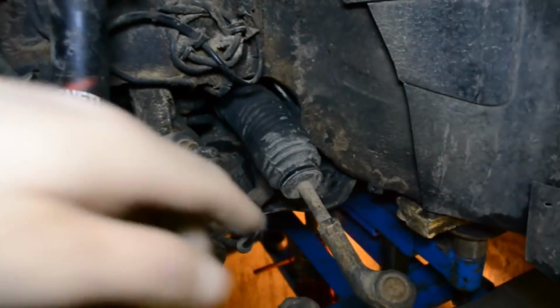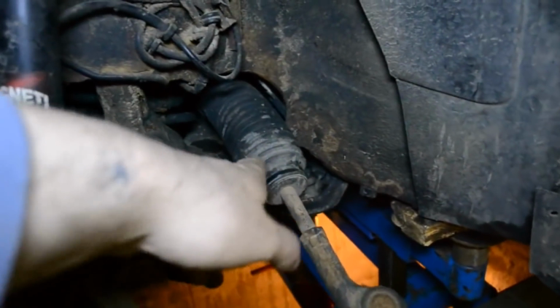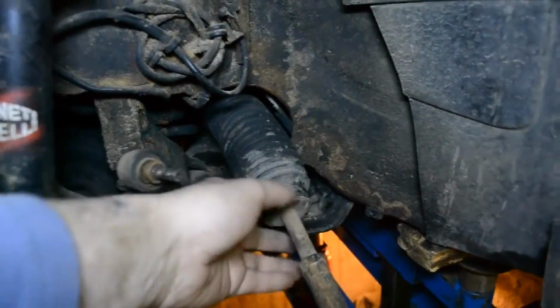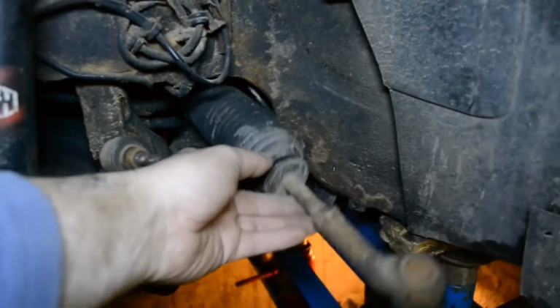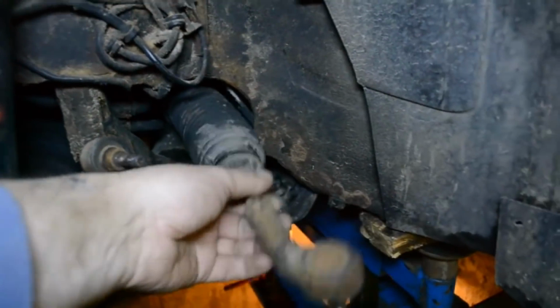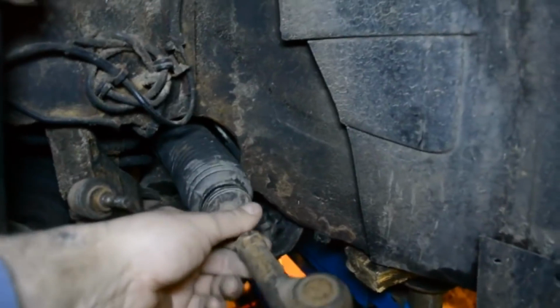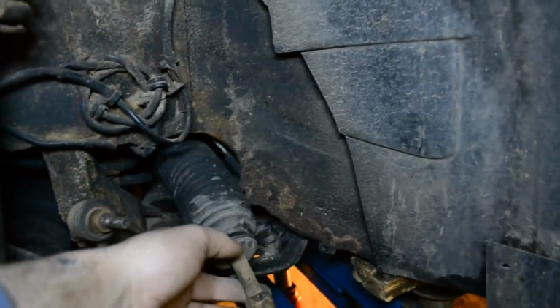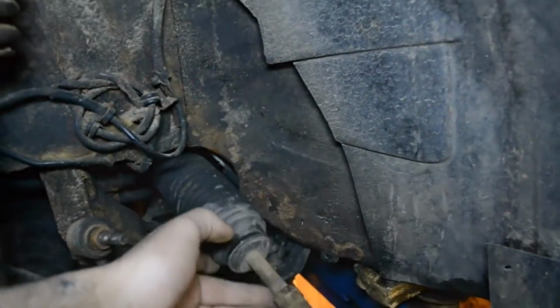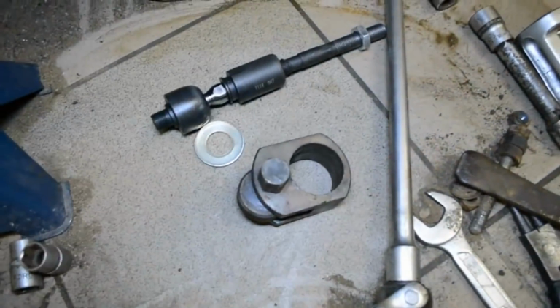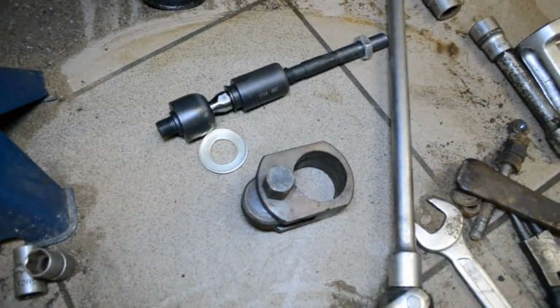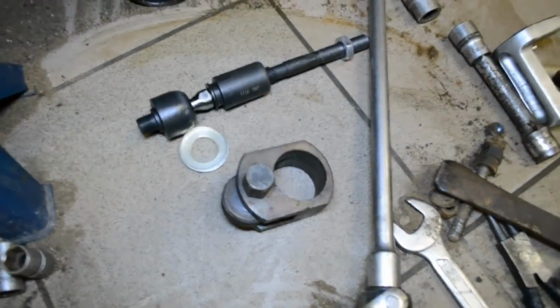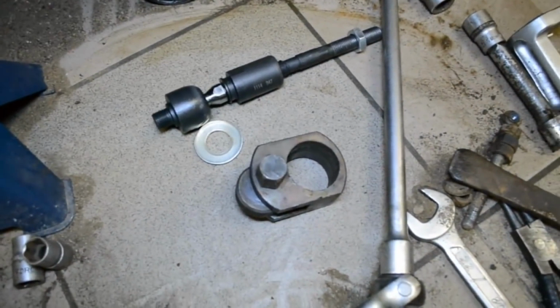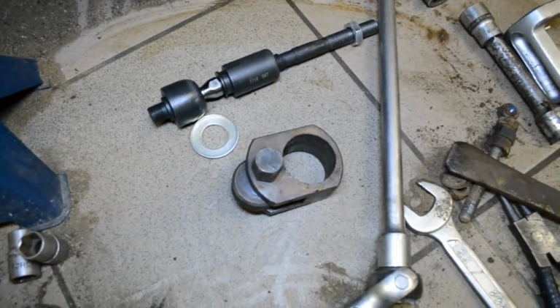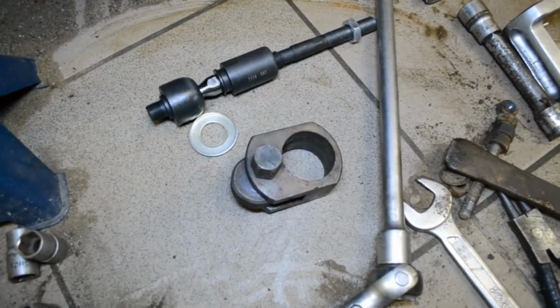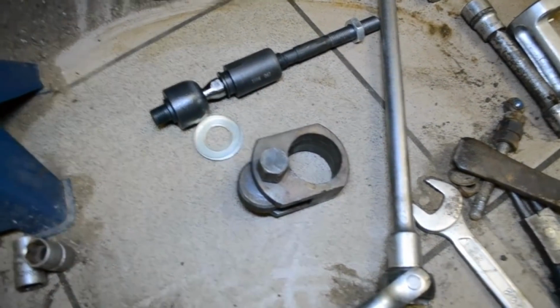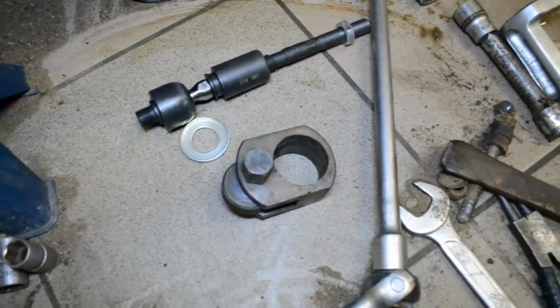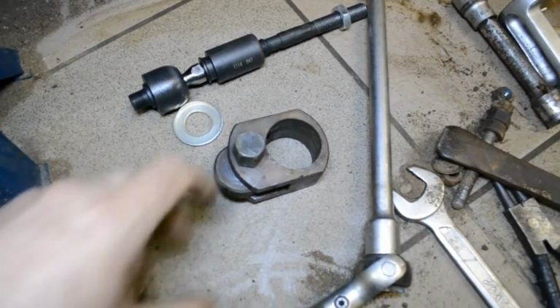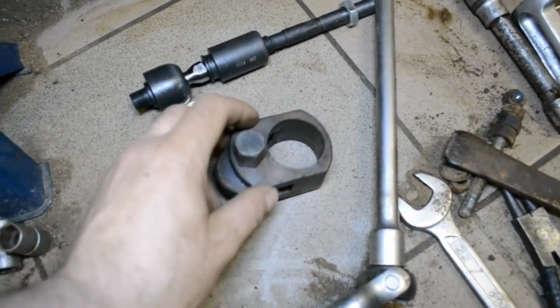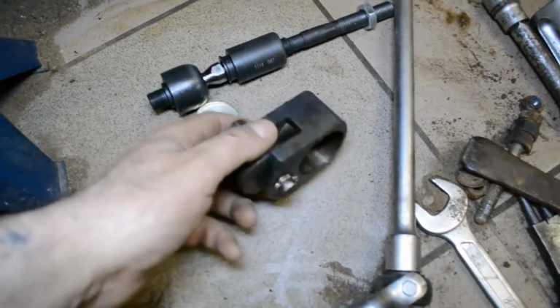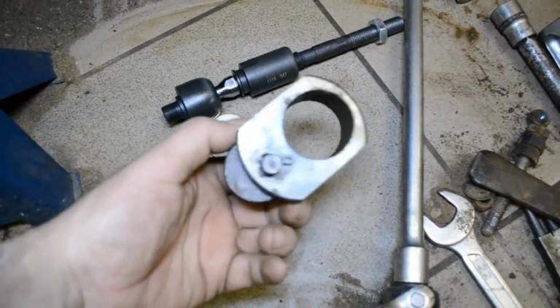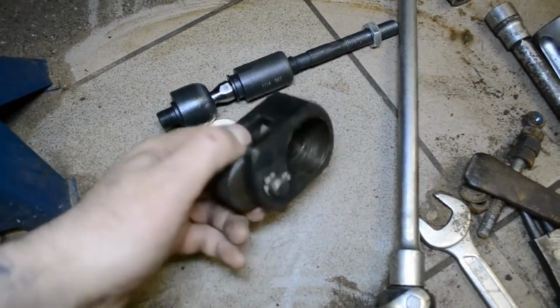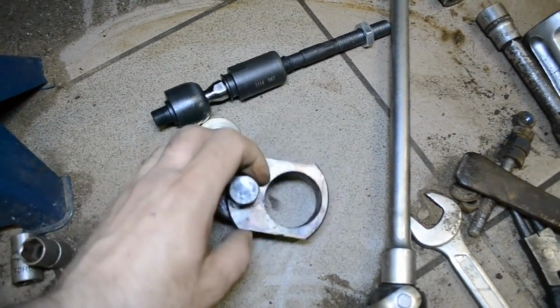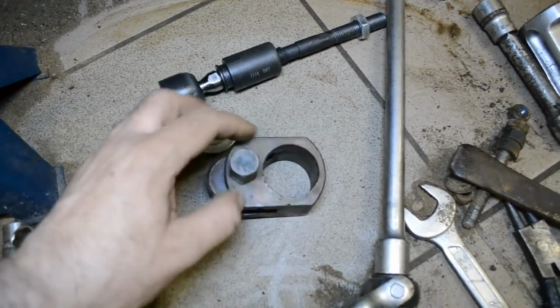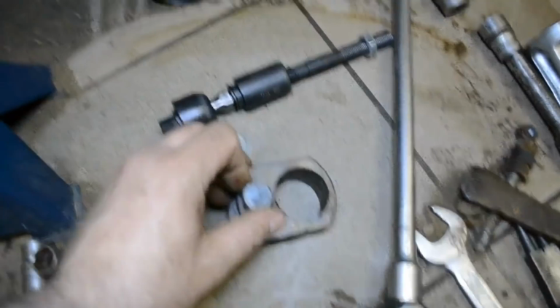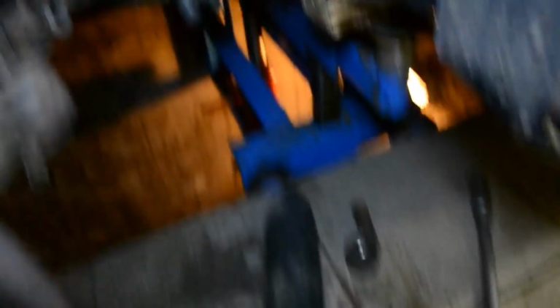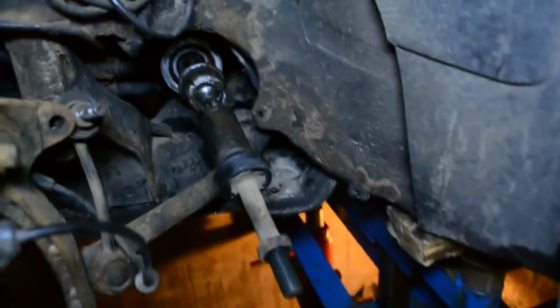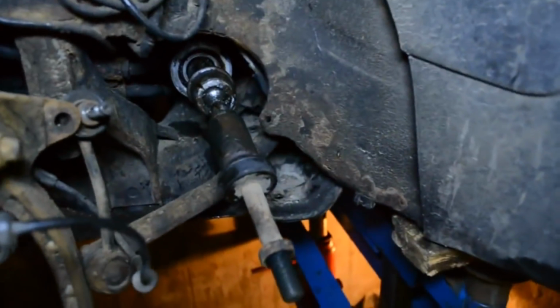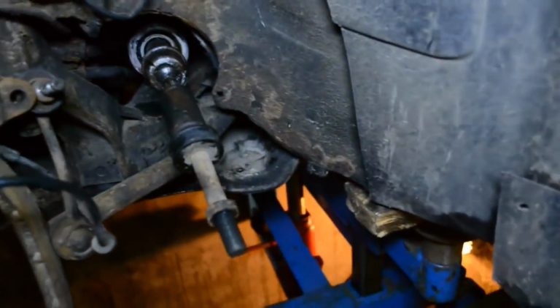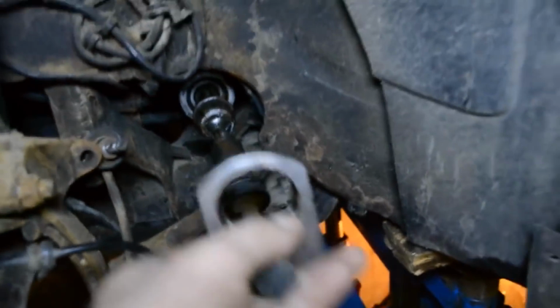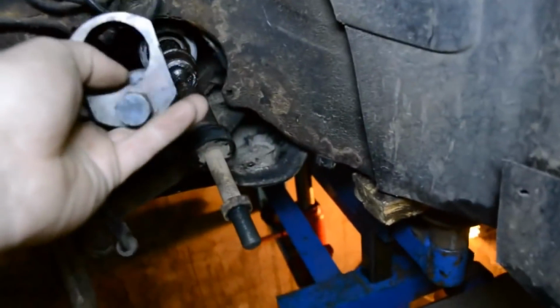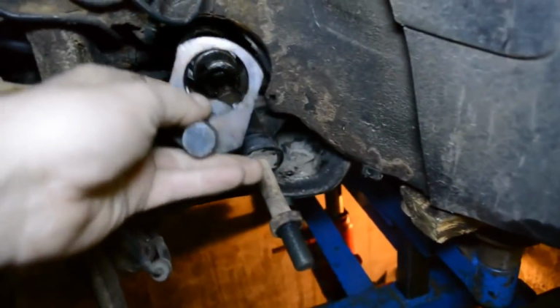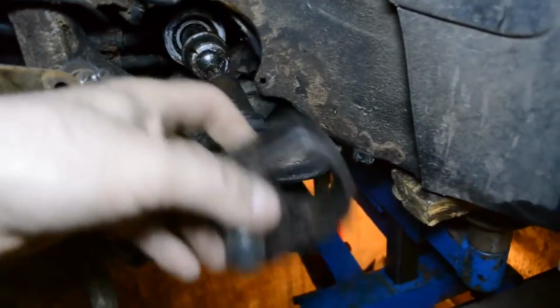Сейчас переходим к замене рулевой тяги. Для того чтобы снять рулевую тягу, нам понадобится вот такой съёмничек для рулевых тяг — он одевается на рулевую тягу.